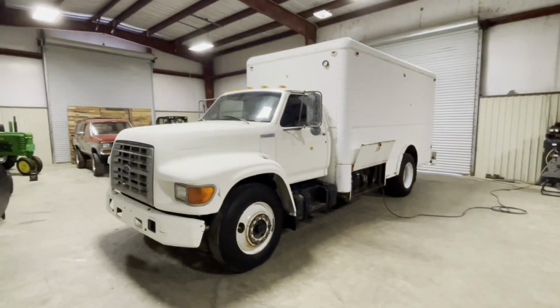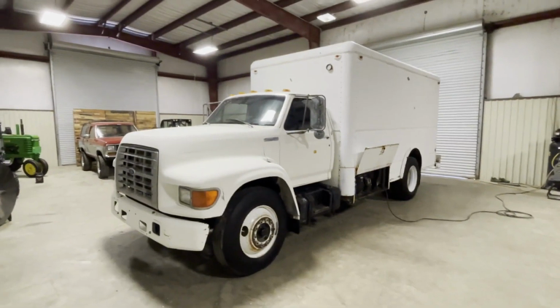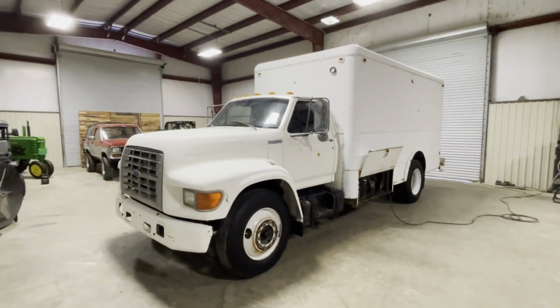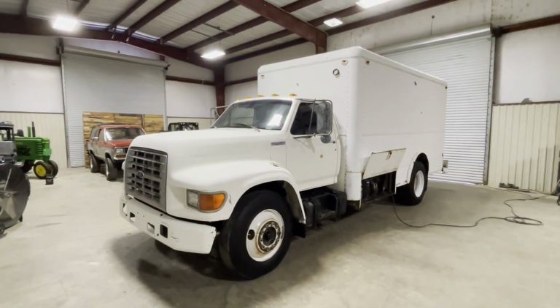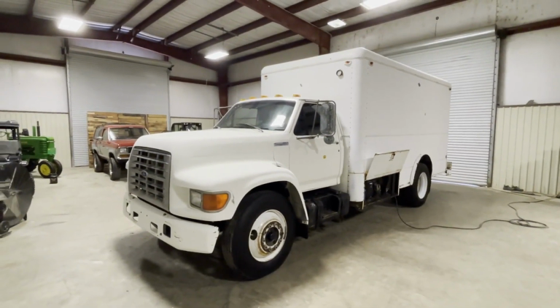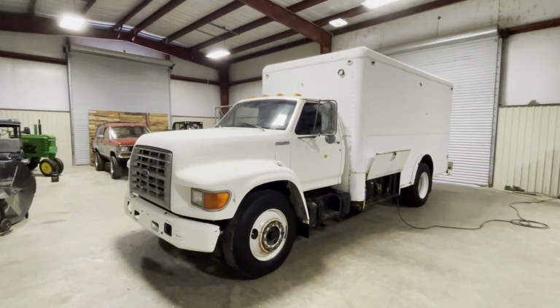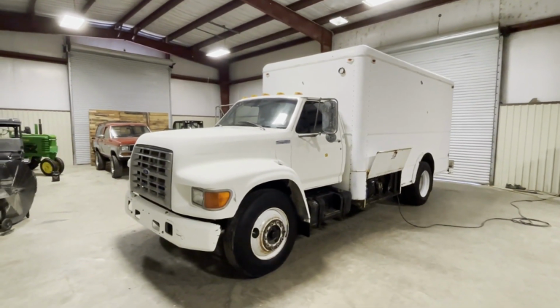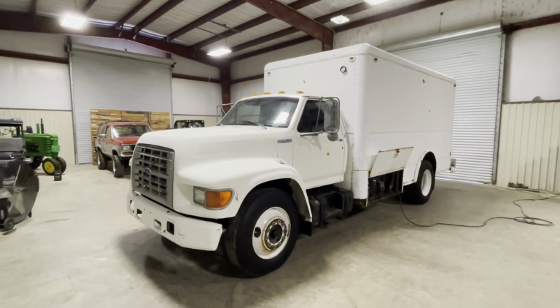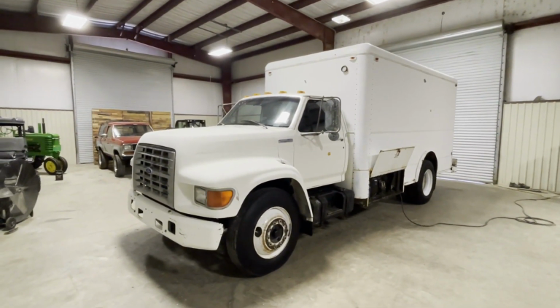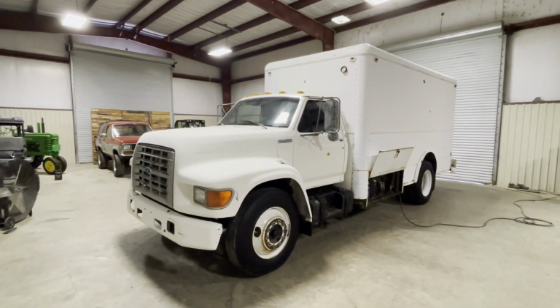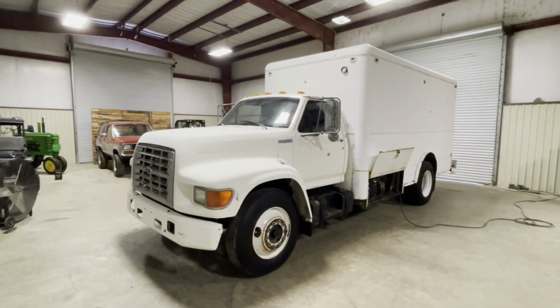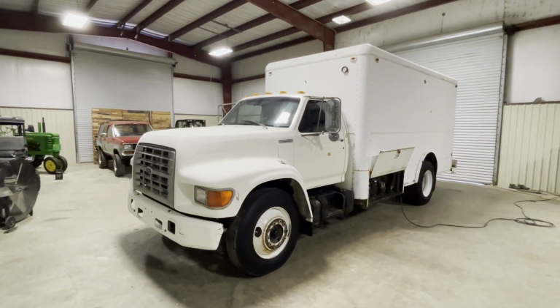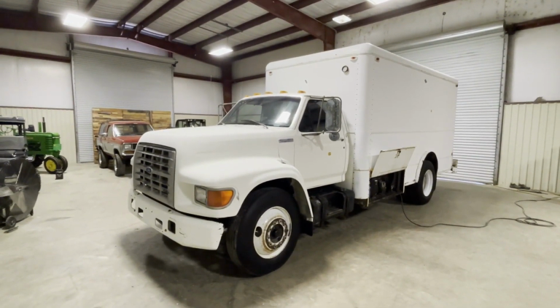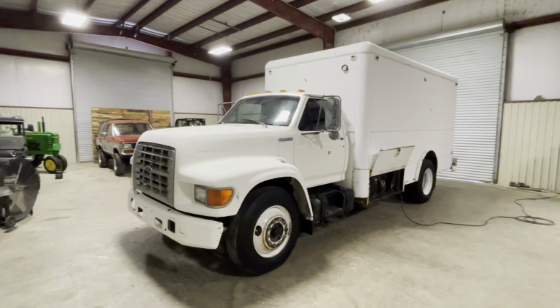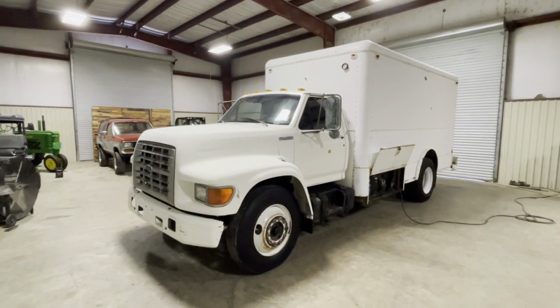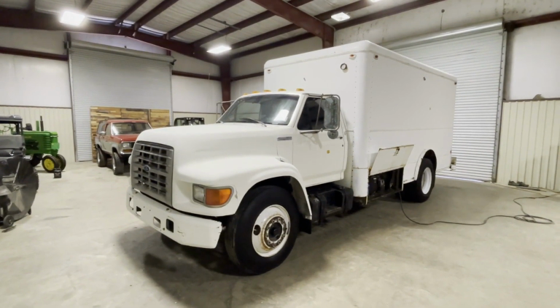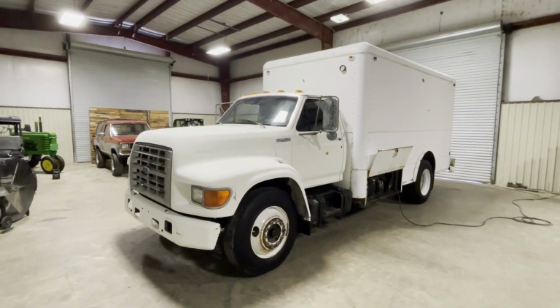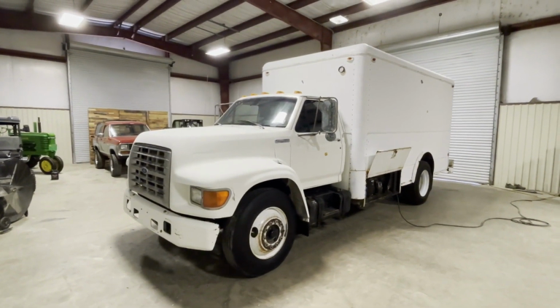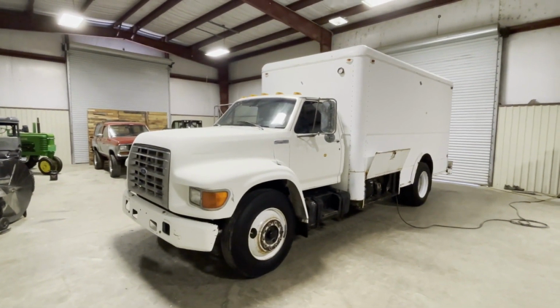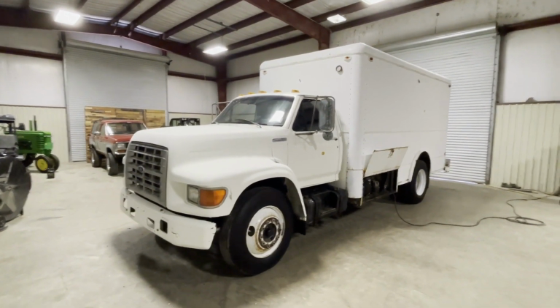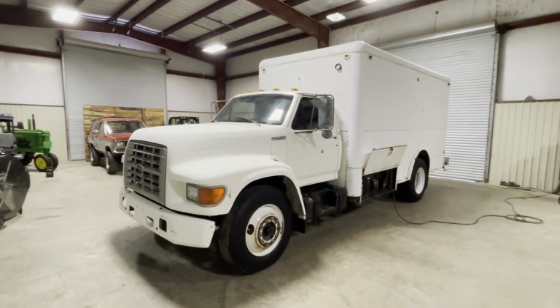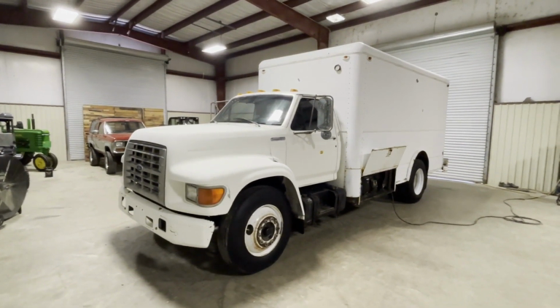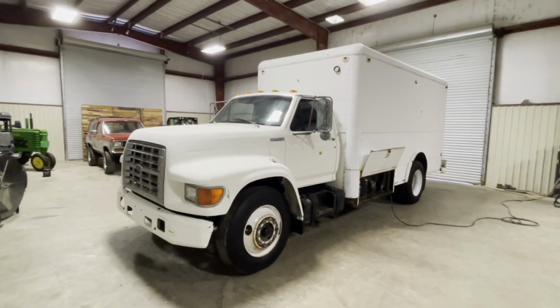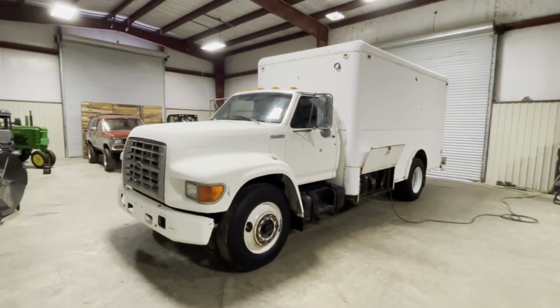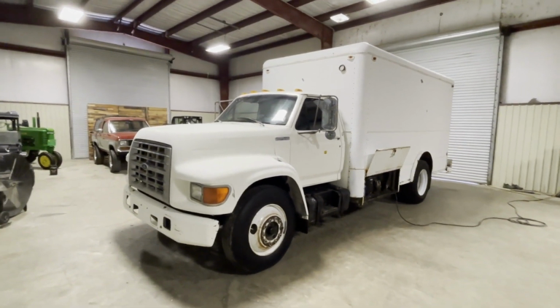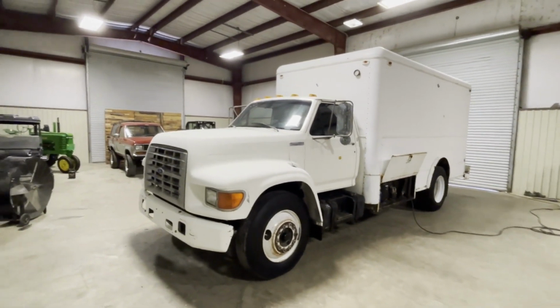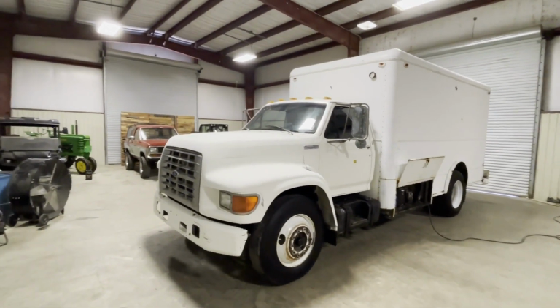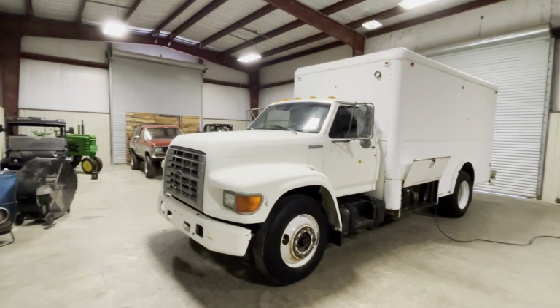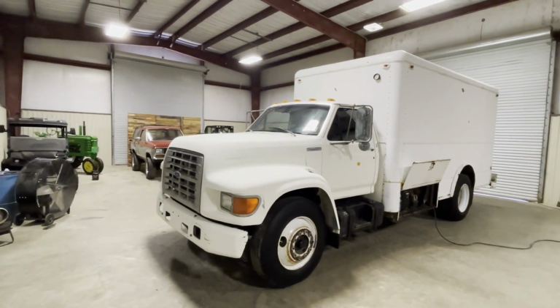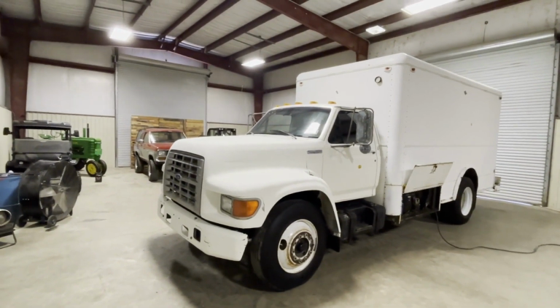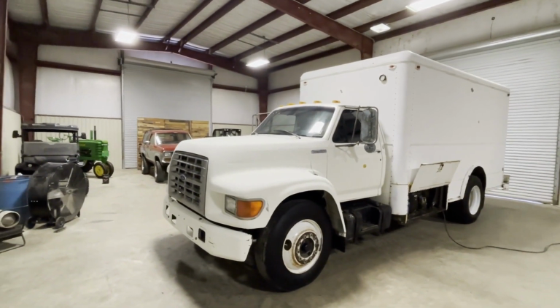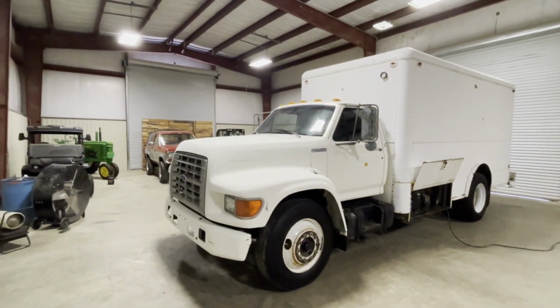We're doing a walk-around video on this 1995 Ford F800 refrigerated box truck with automatic transmission. It's got the Cummins 5.9 — the engine everybody wants in it.